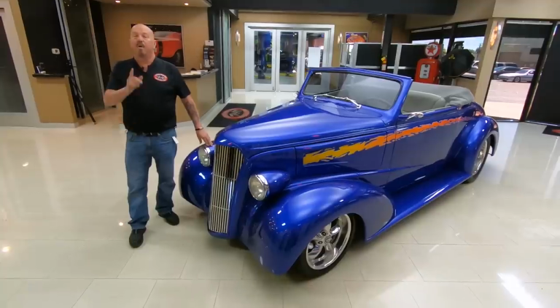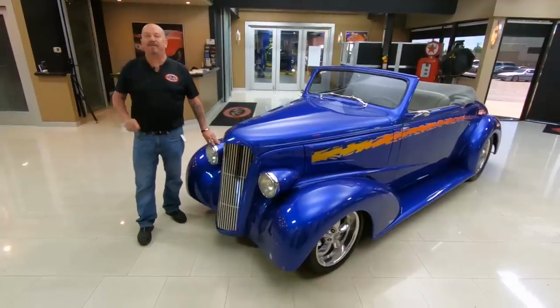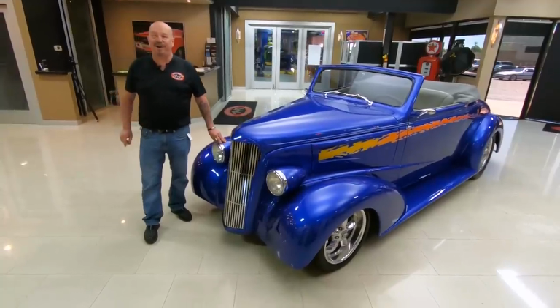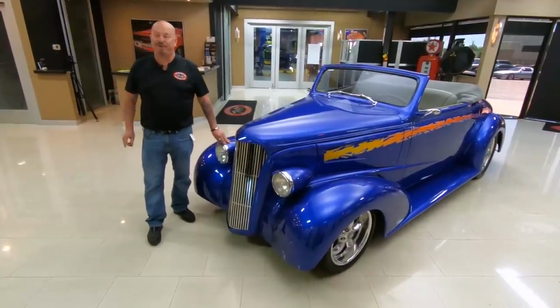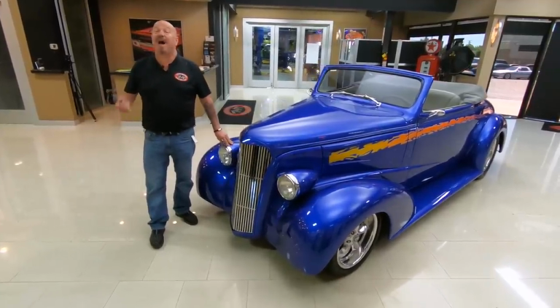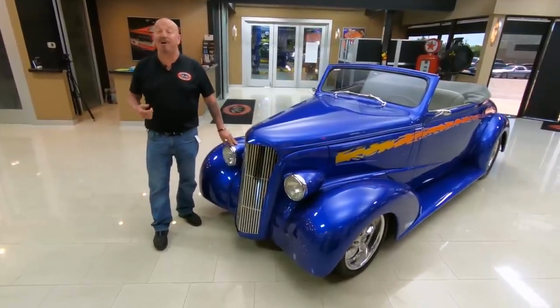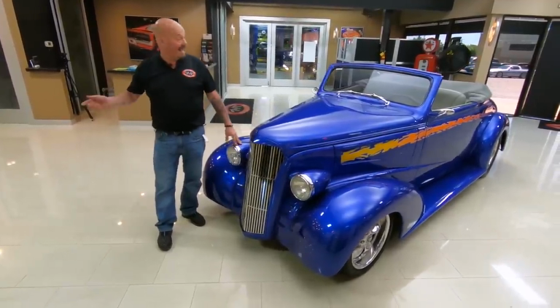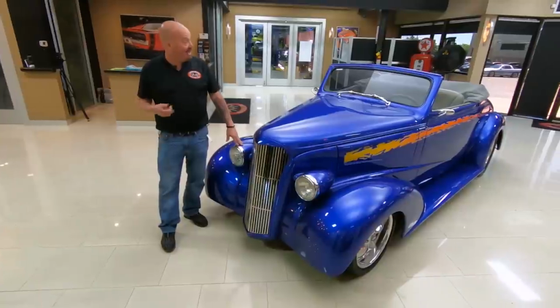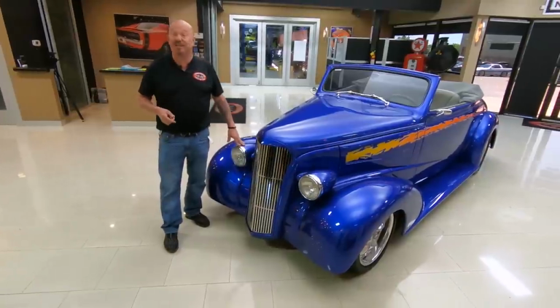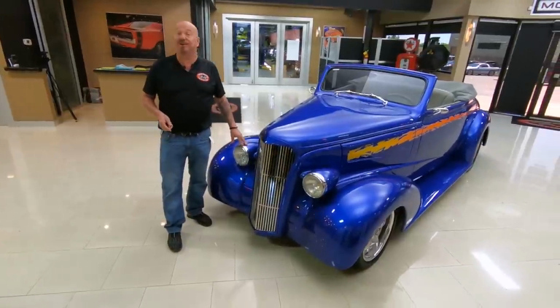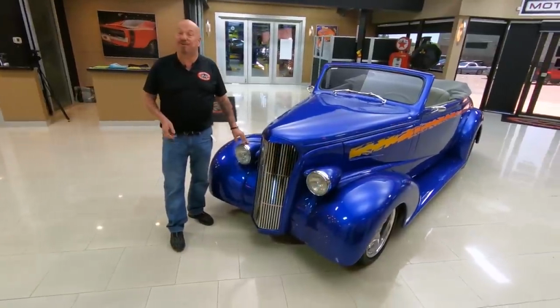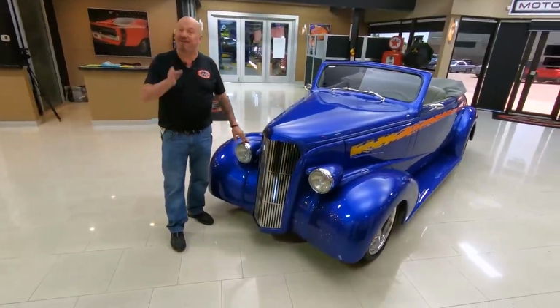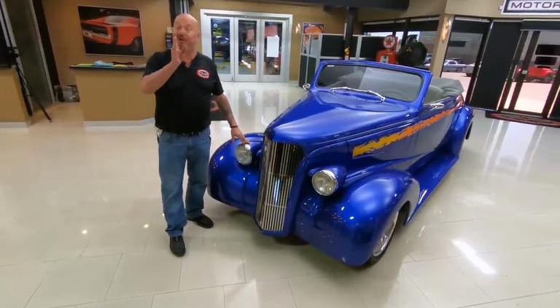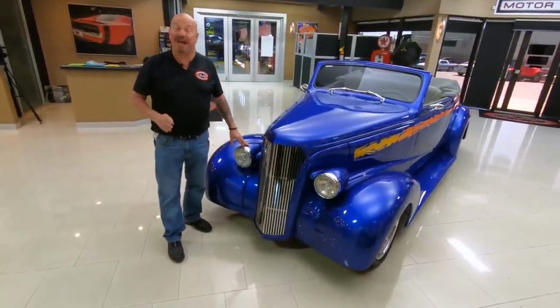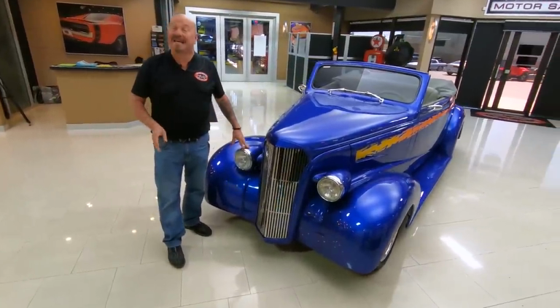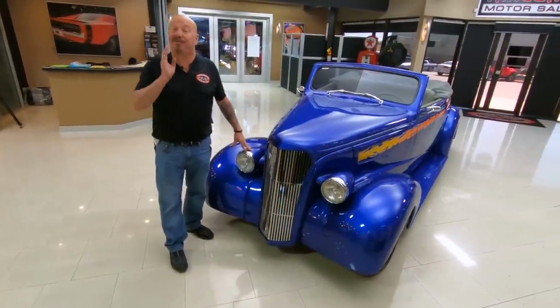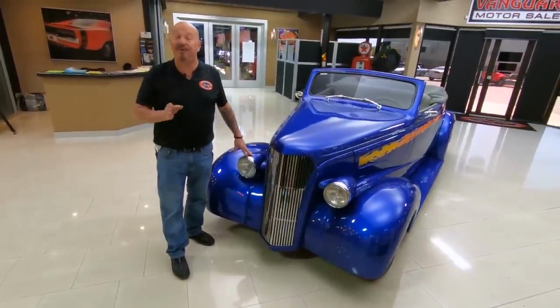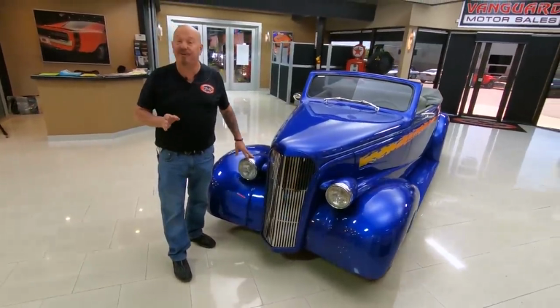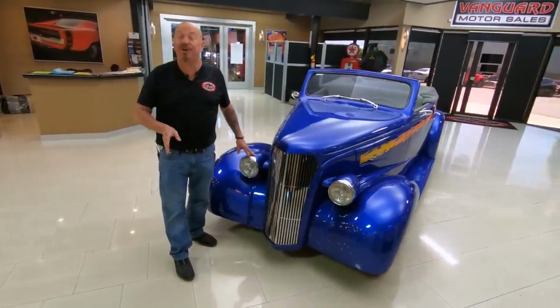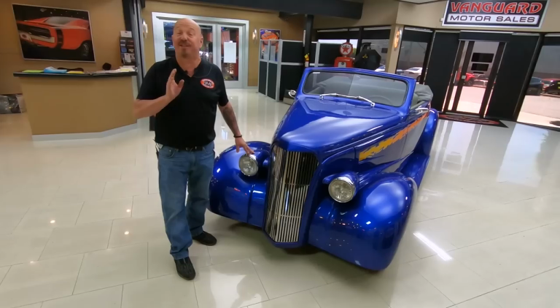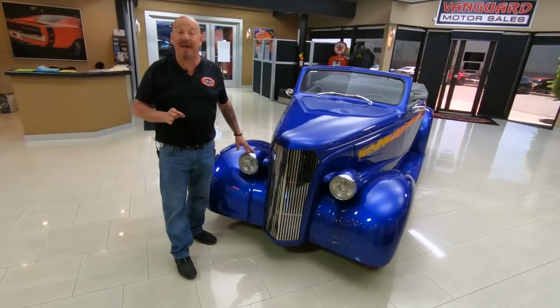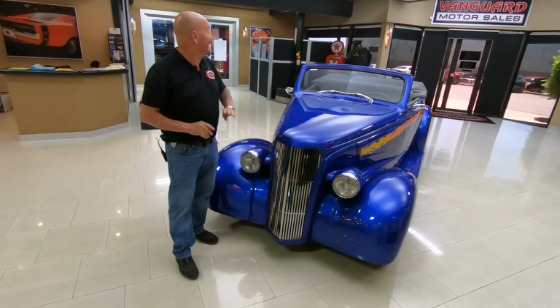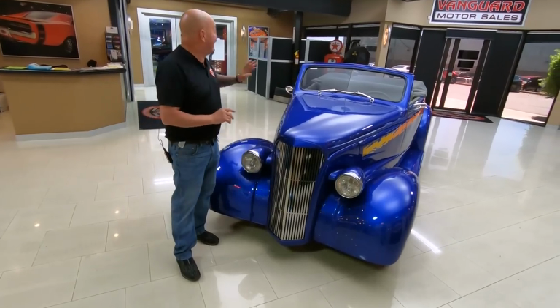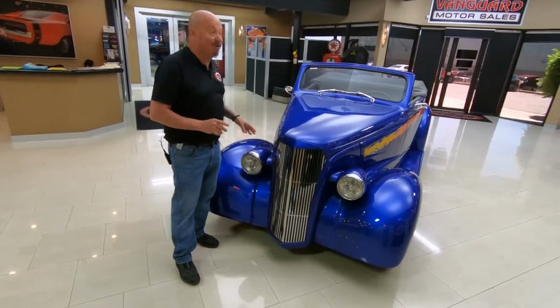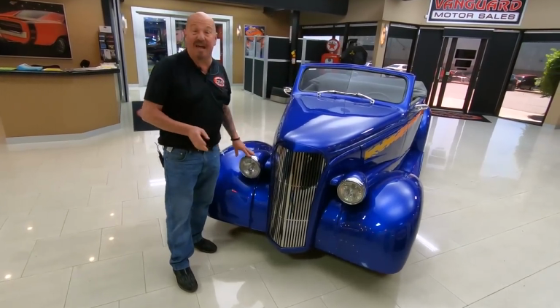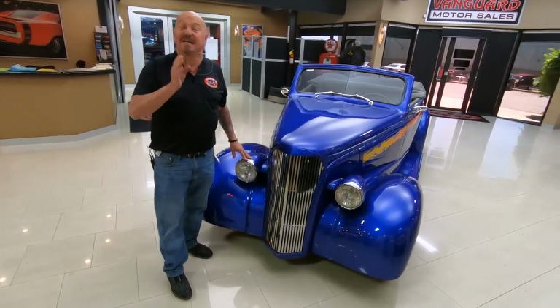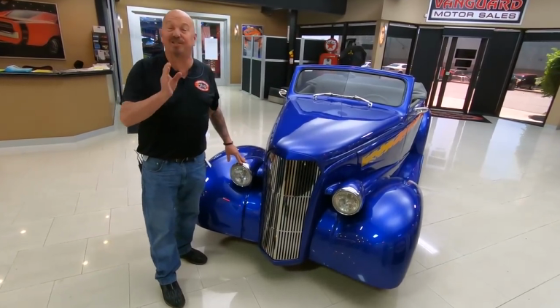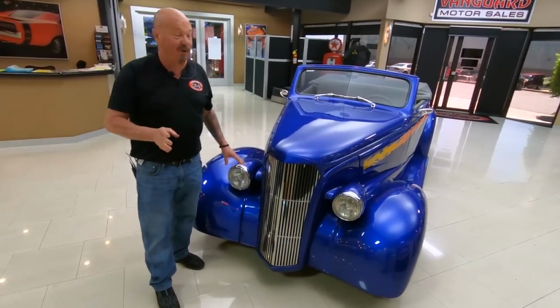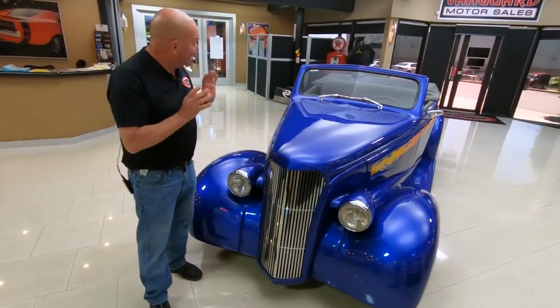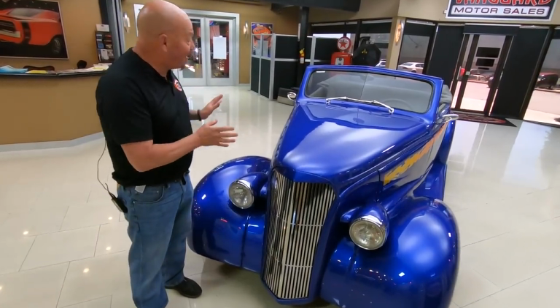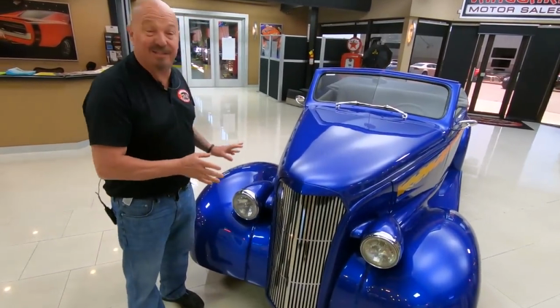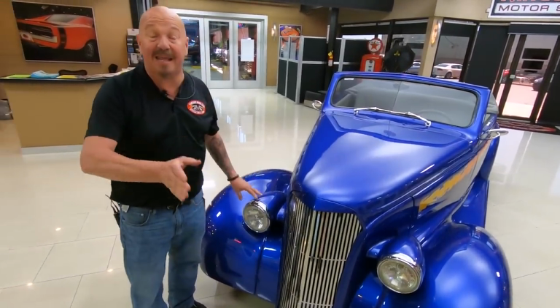Welcome back to Vanguard Motor Sales. I'm Greg and this is a '34 Chevy Convertible. It's got a 350 under the hood, it's an automatic, the top goes down, custom frame, and it's a fiberglass body.